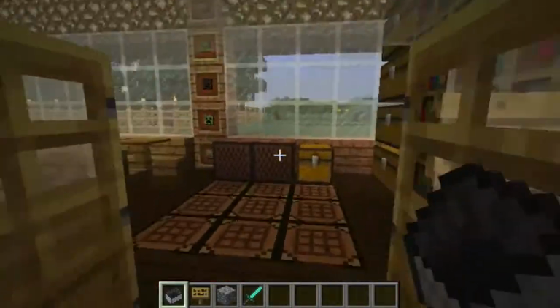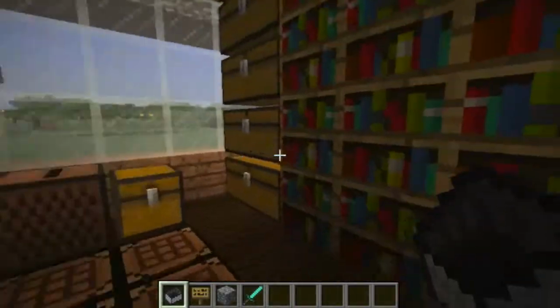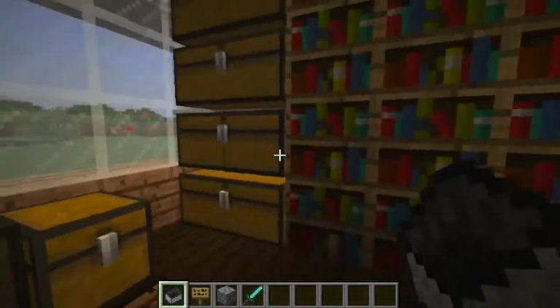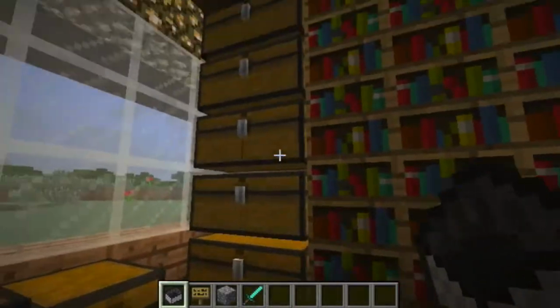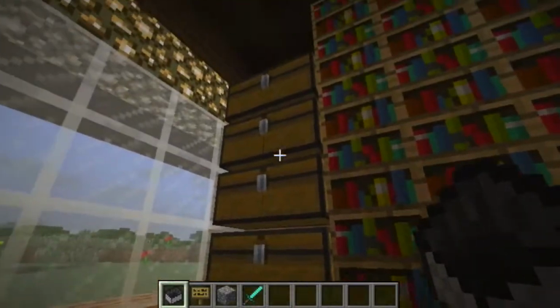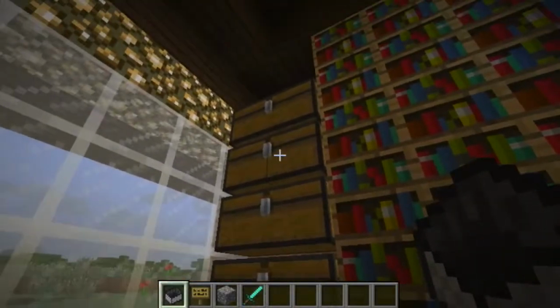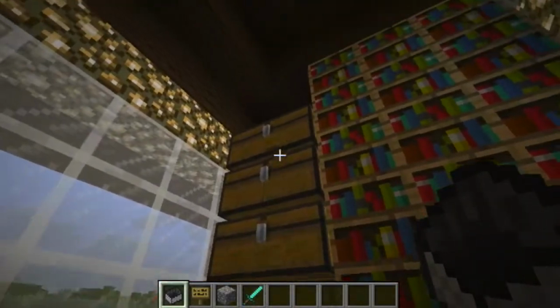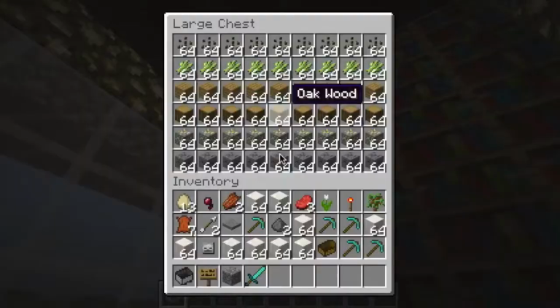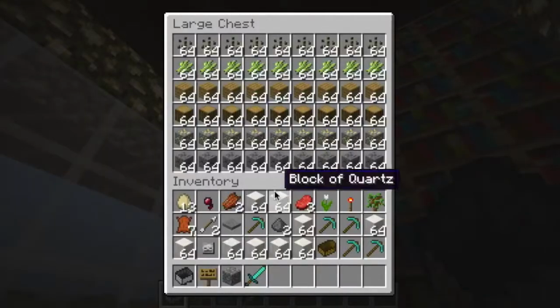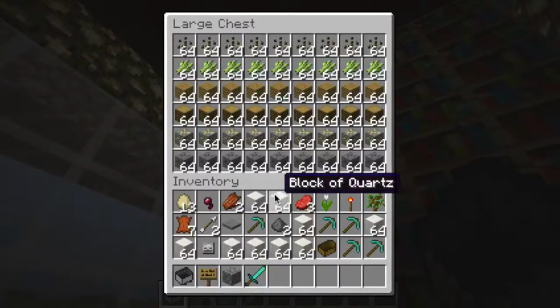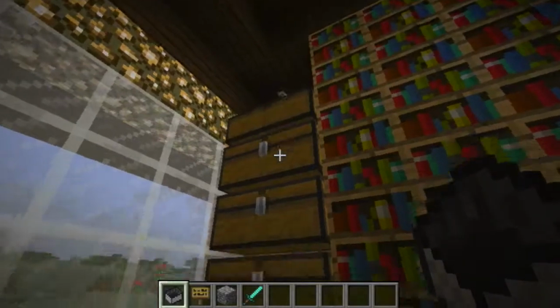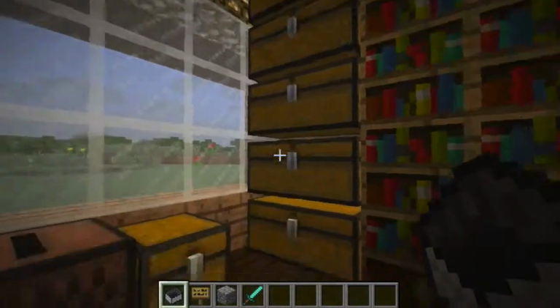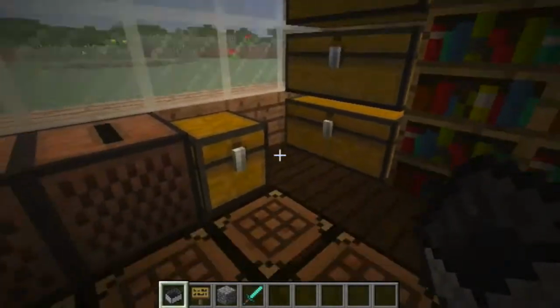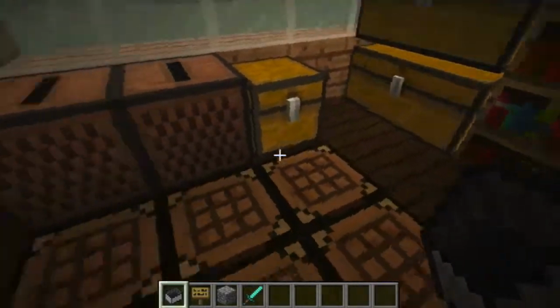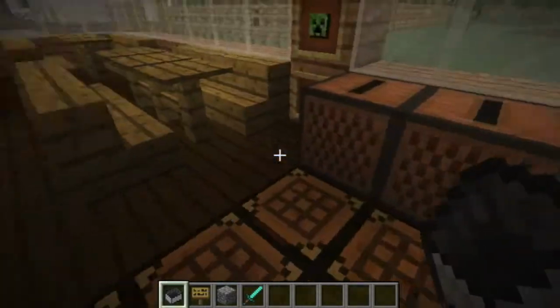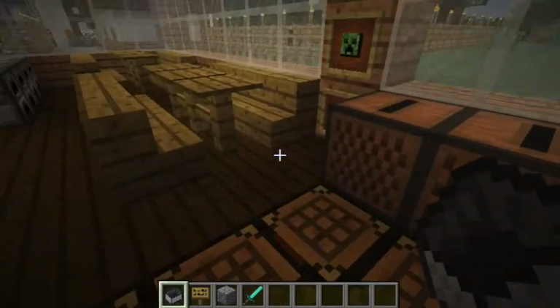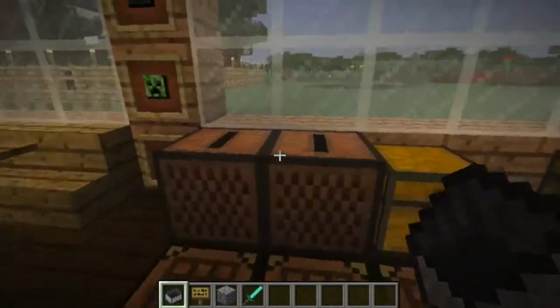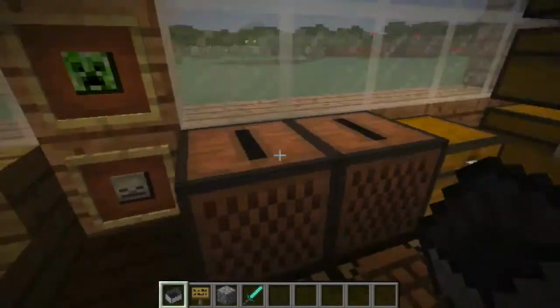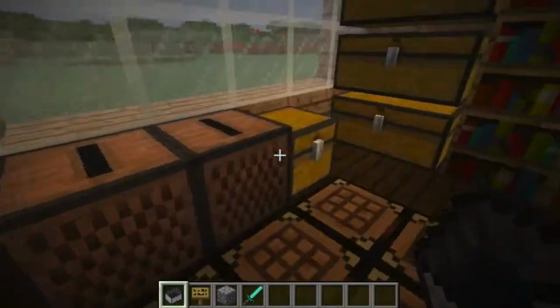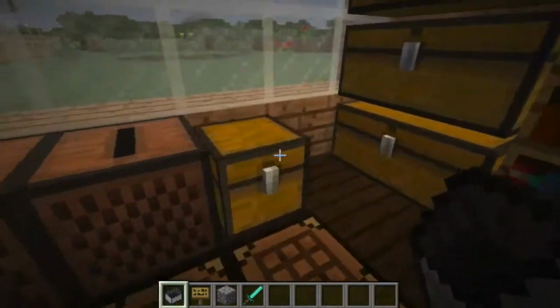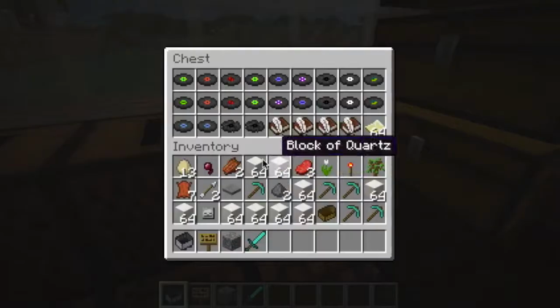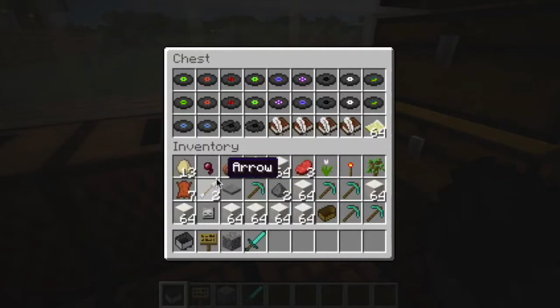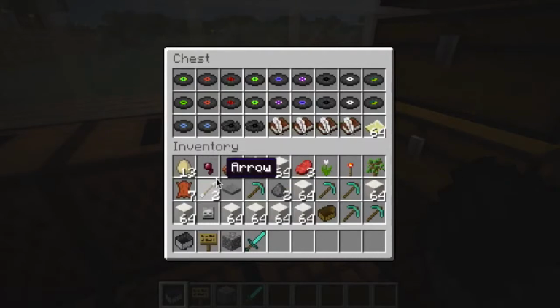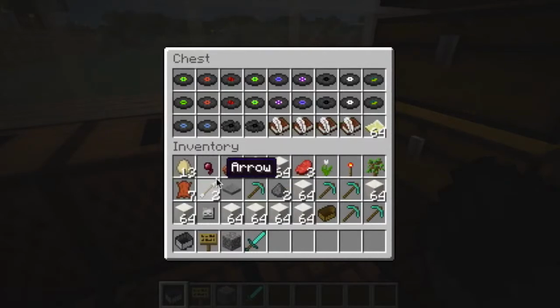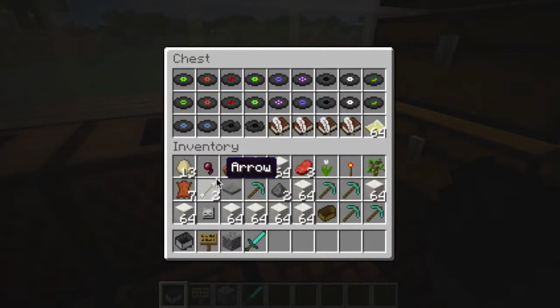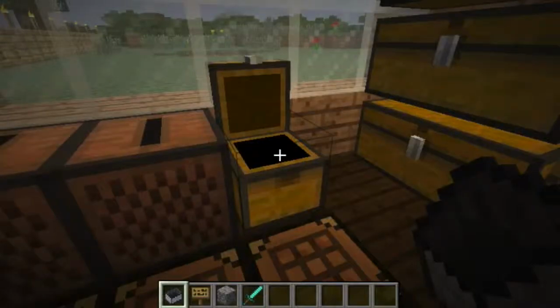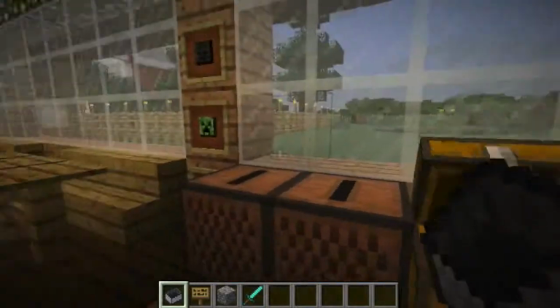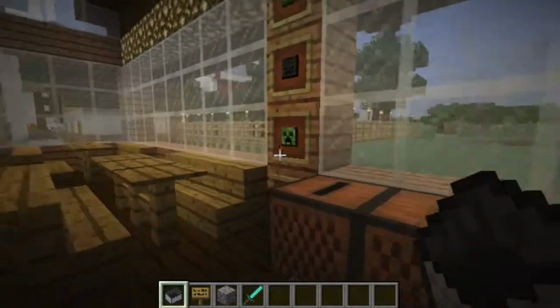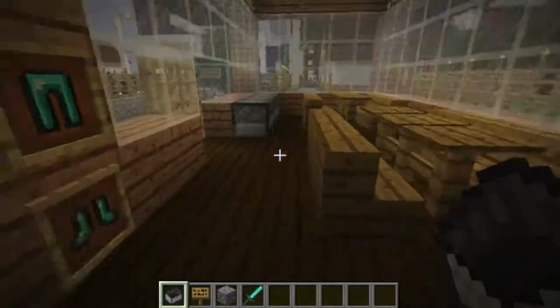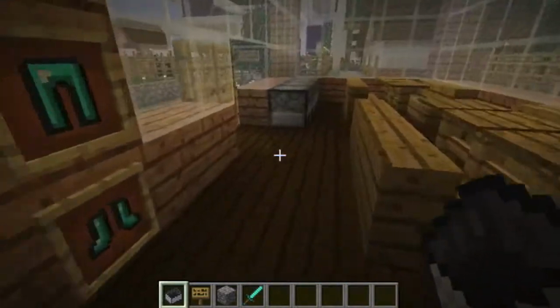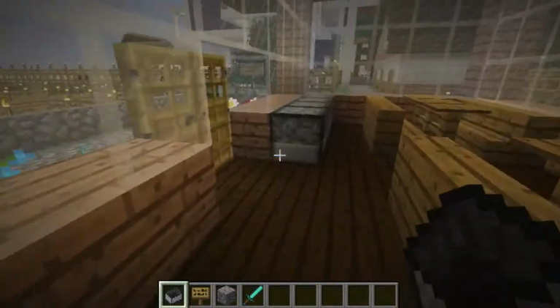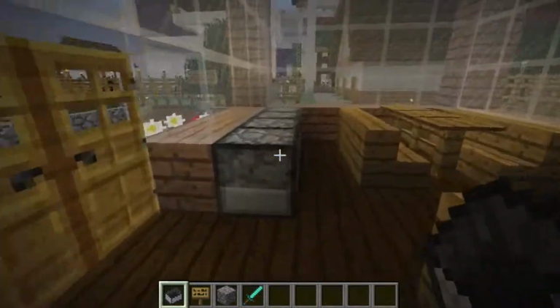The second room contains chests full of raw materials that you can use to craft and cook. There are also jukeboxes where you can play music. Here are the furnaces.